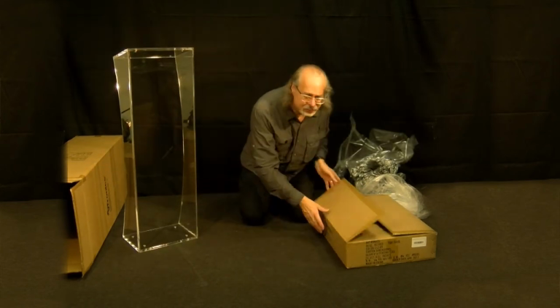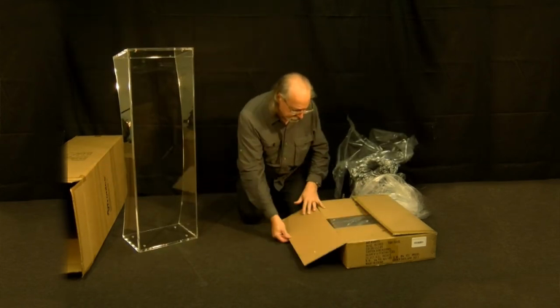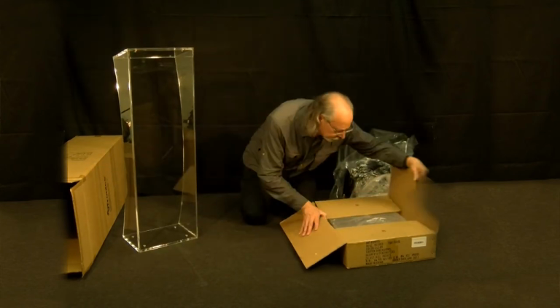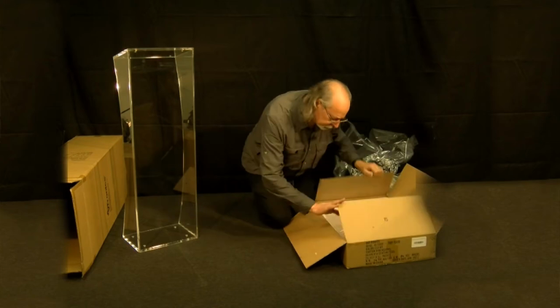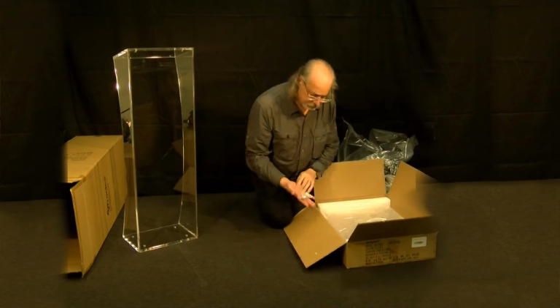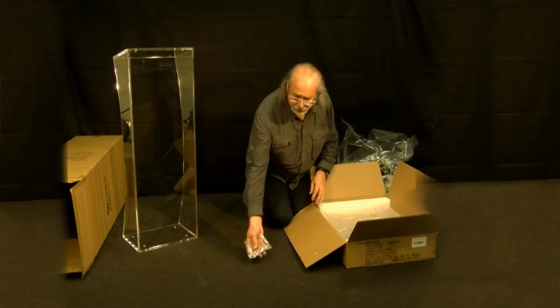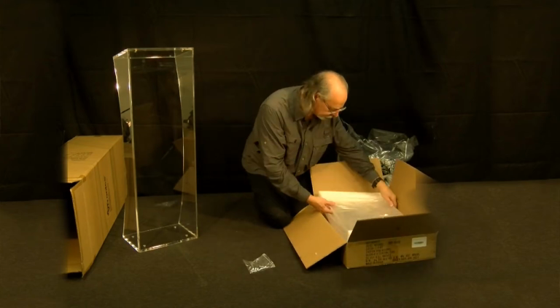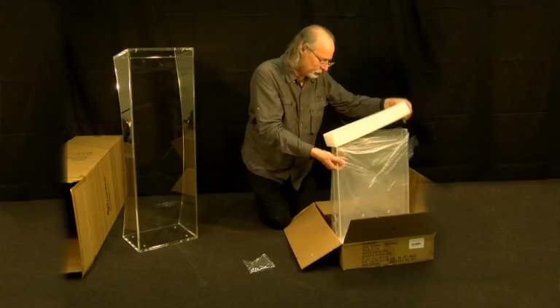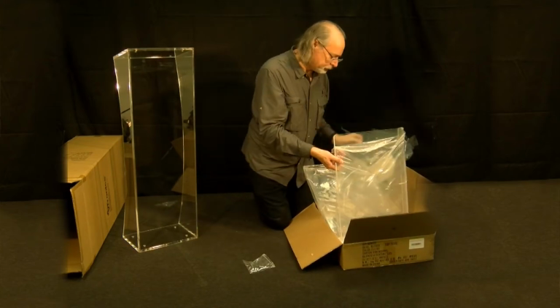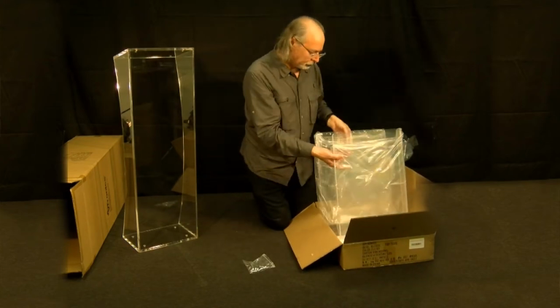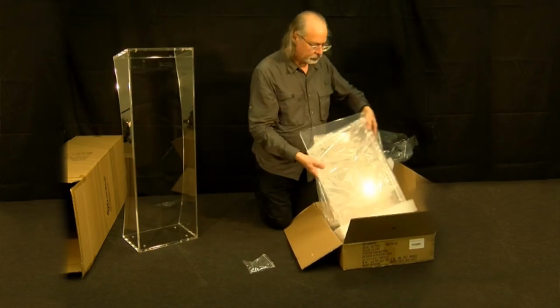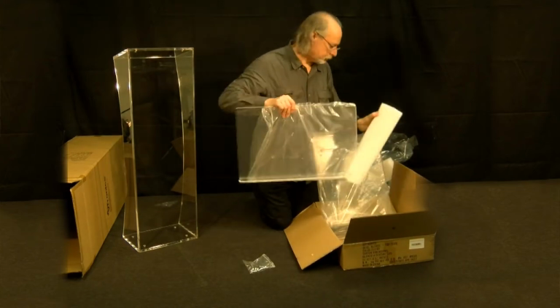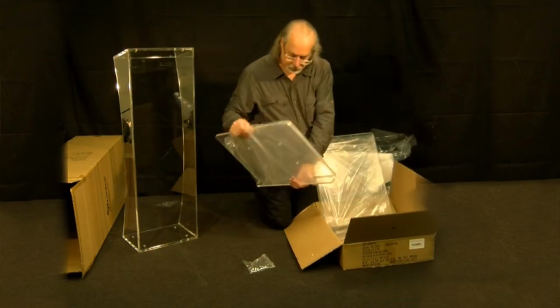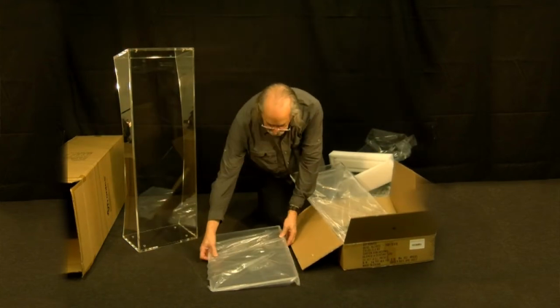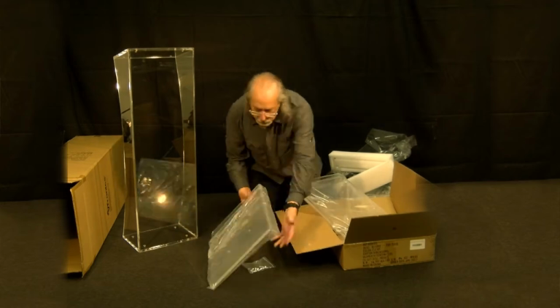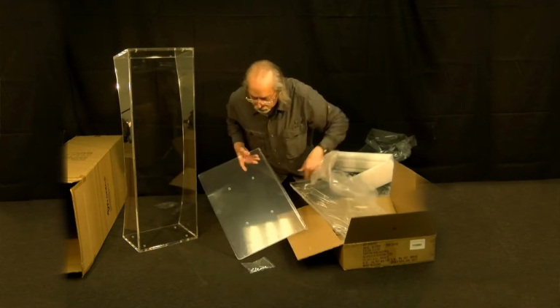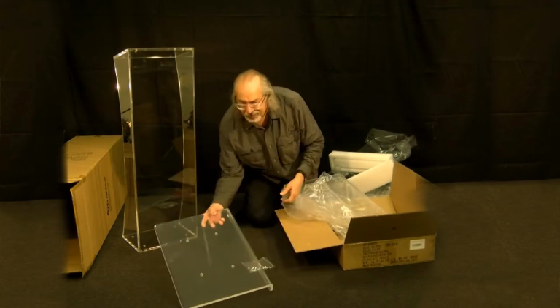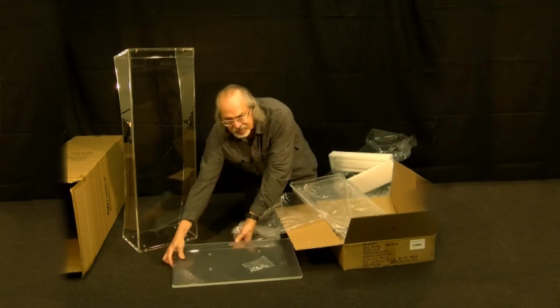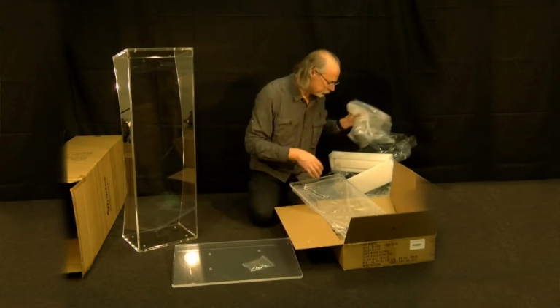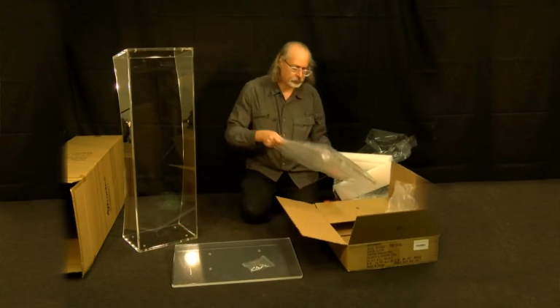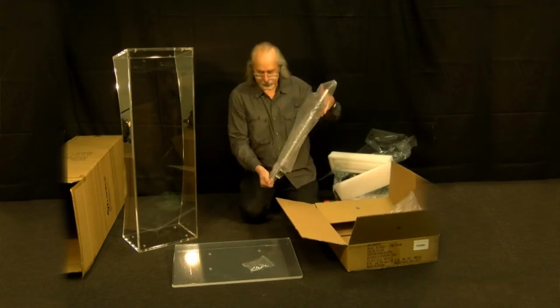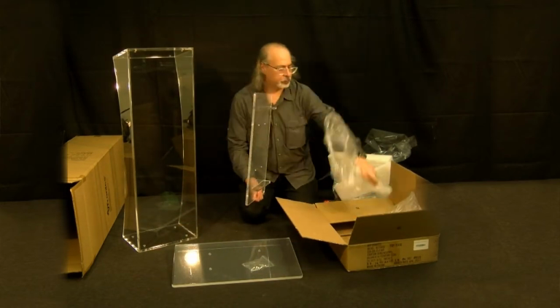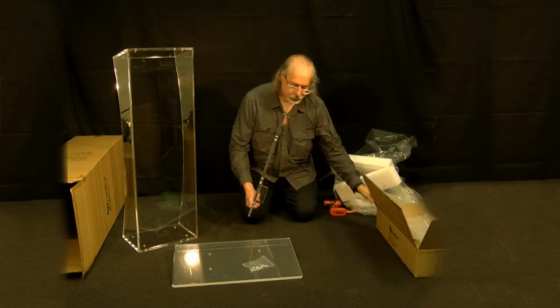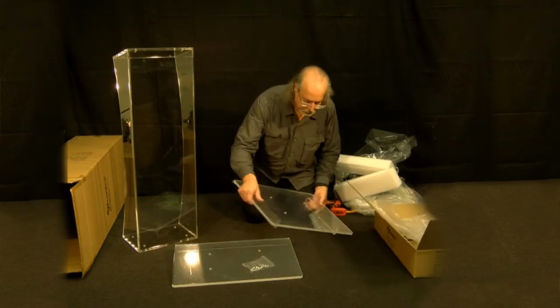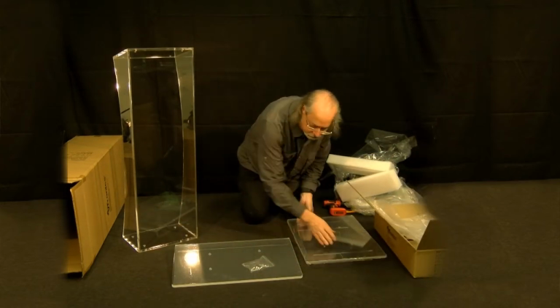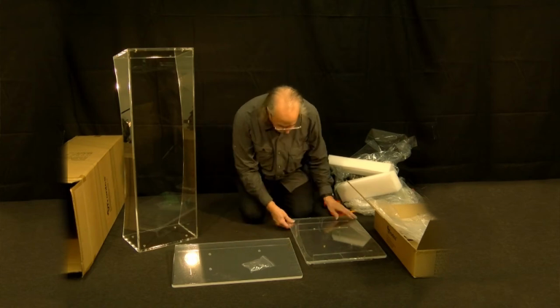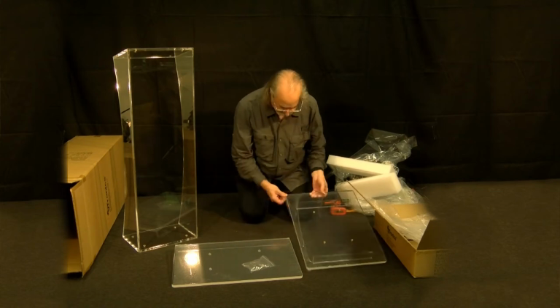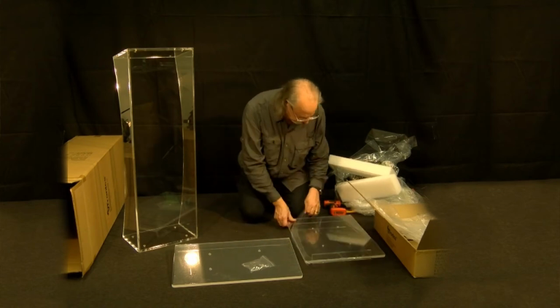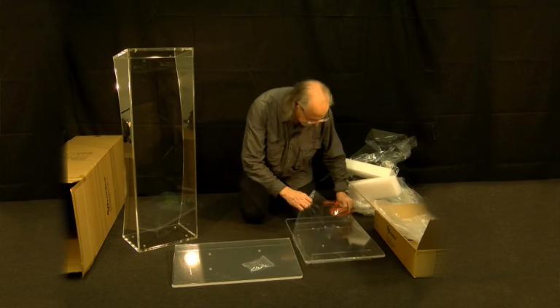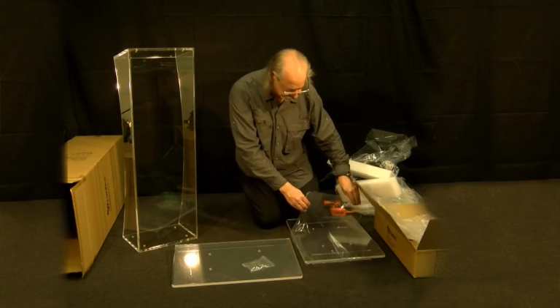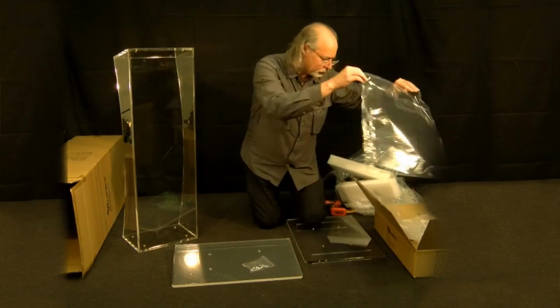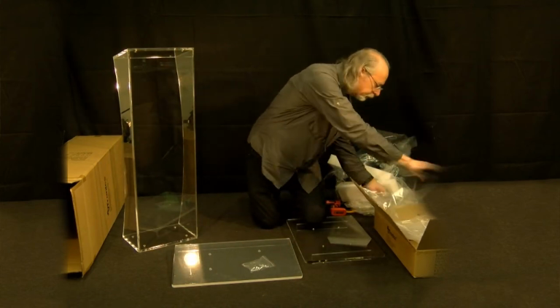In the smaller box, you will find a package of eight screws as well as the top and base of the lectern. Remove the protective film from the base and top of the lectern.